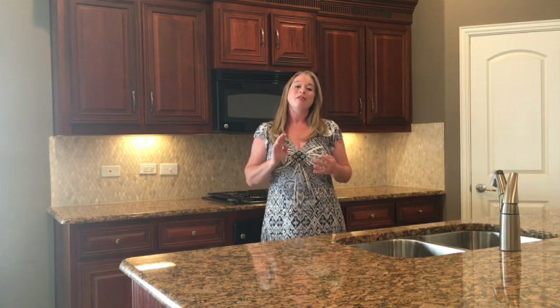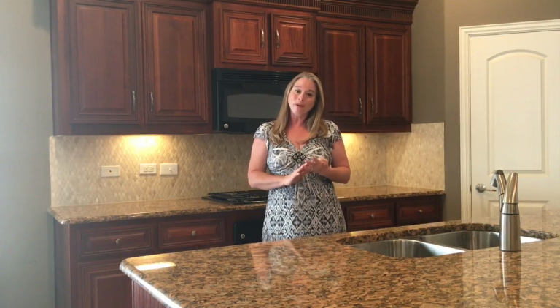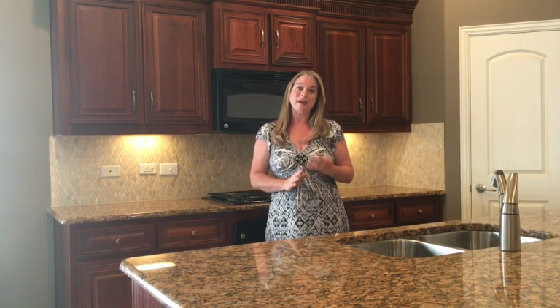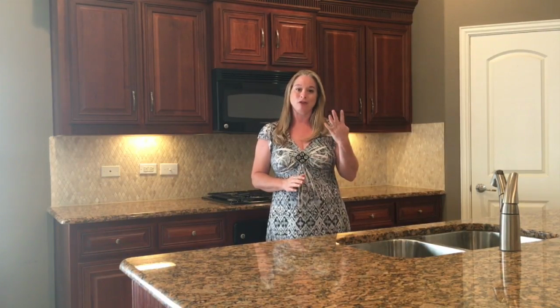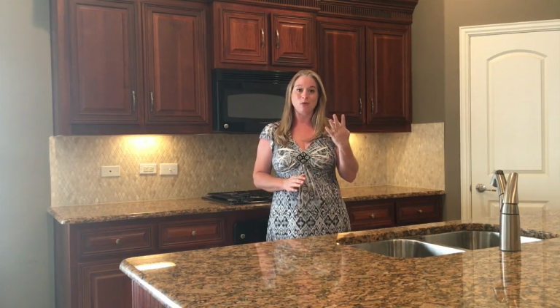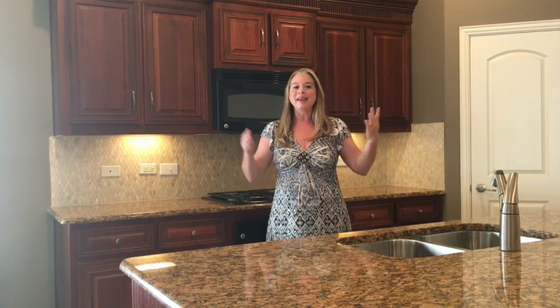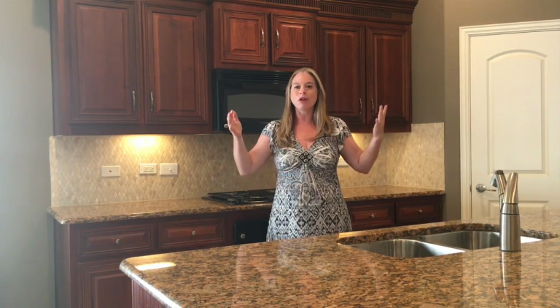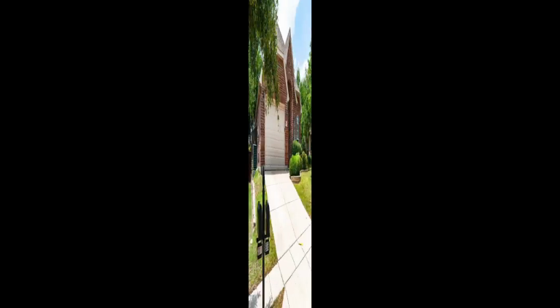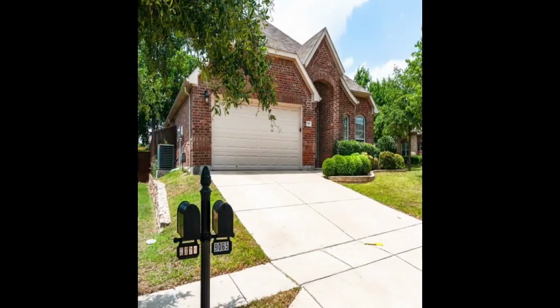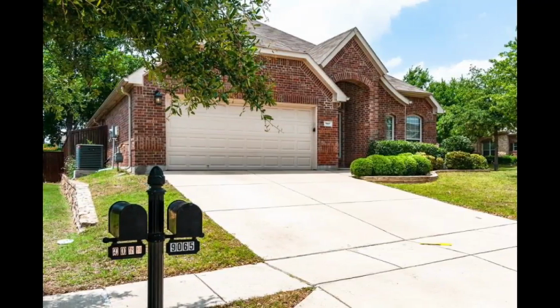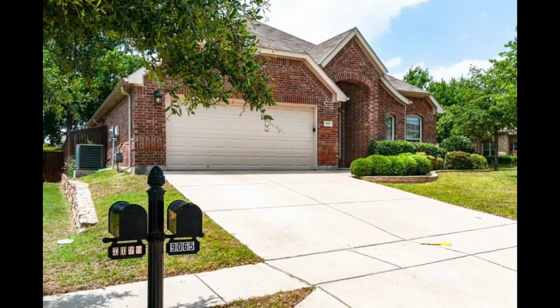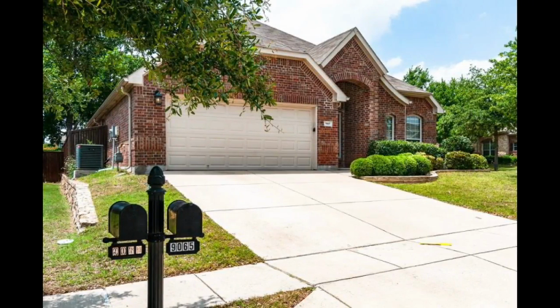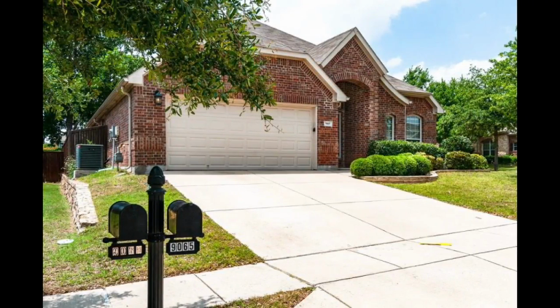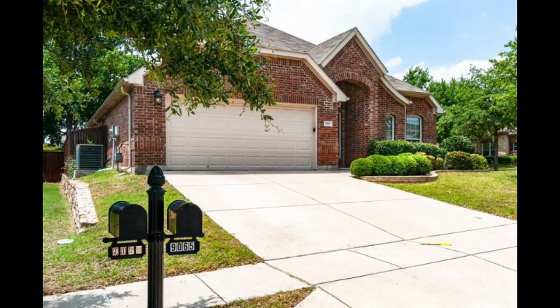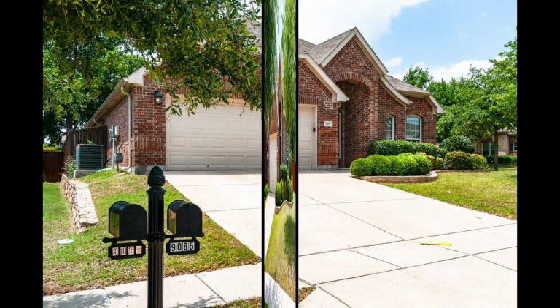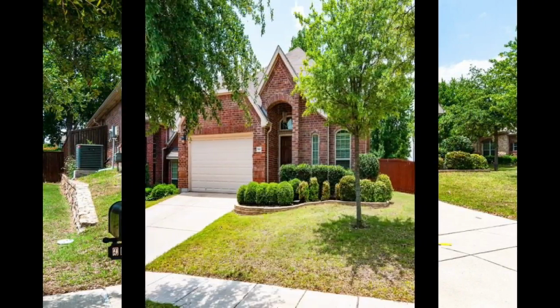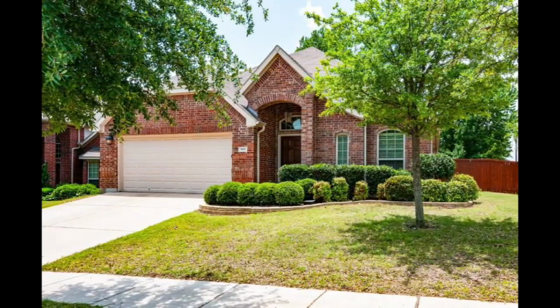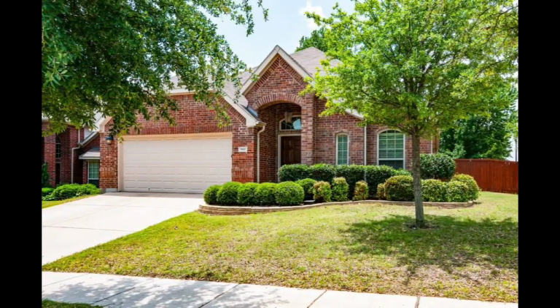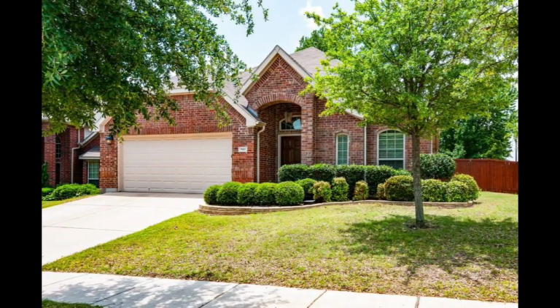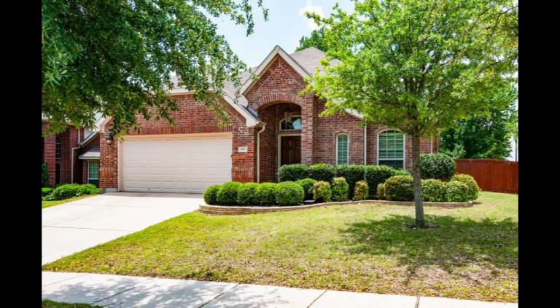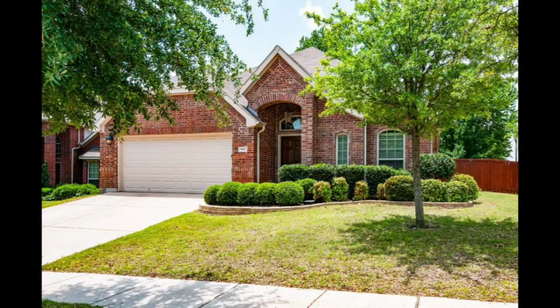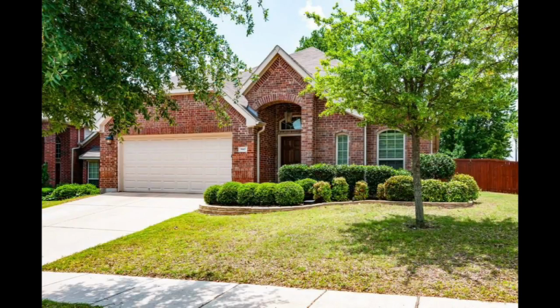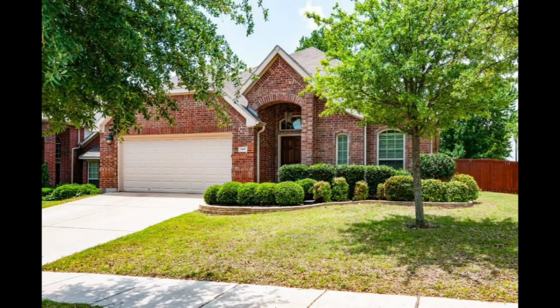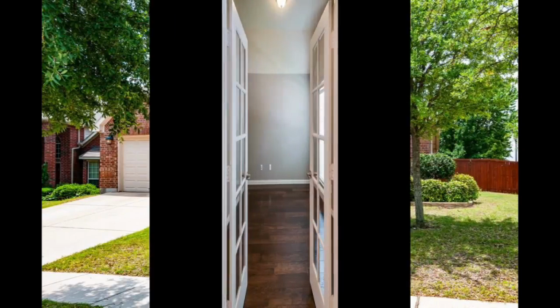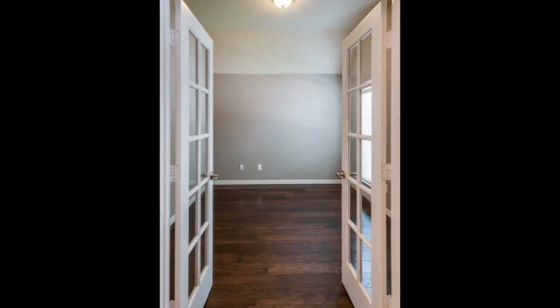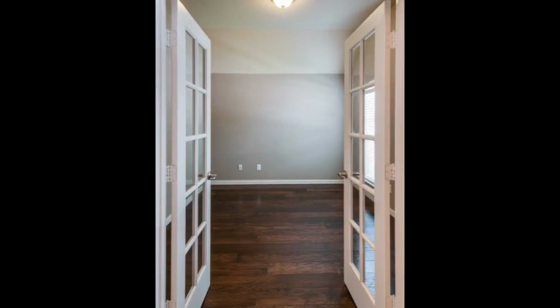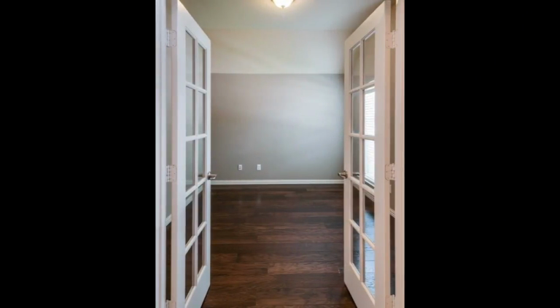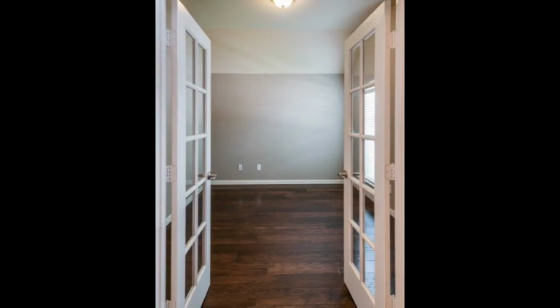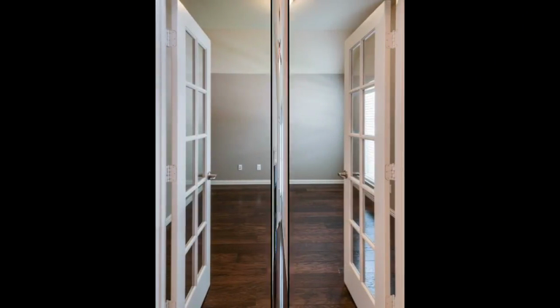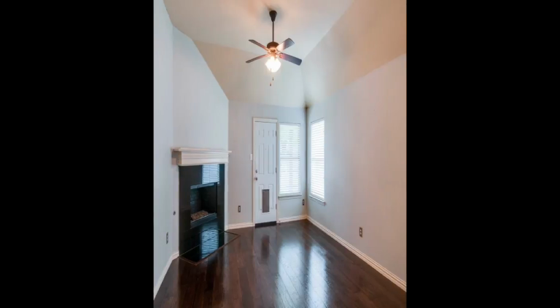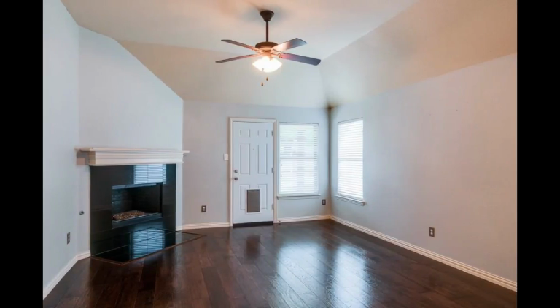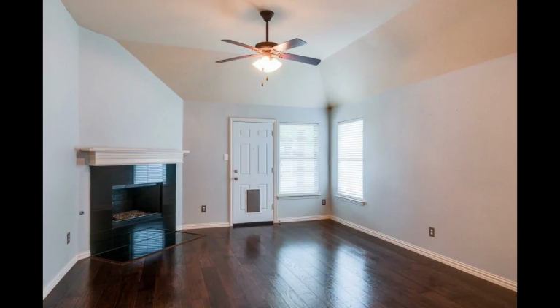The fourth thing that buyers are looking for is the actual home. We're in a home right now, and this is a move-in-ready home. It has four bedrooms, two baths, and an office. It has hardwood floors in the living room and the master bedroom.